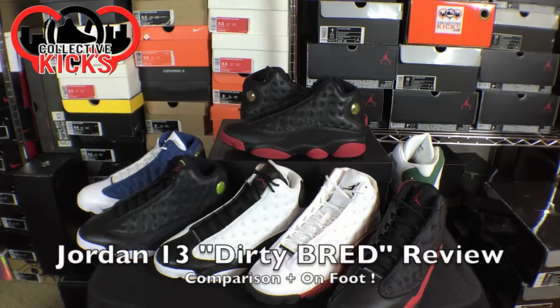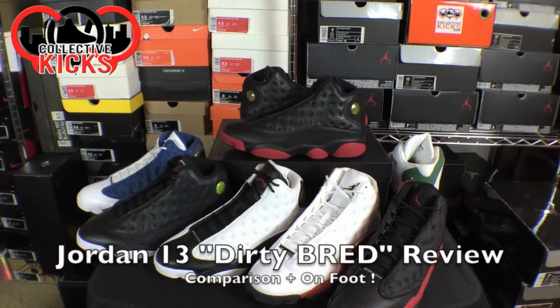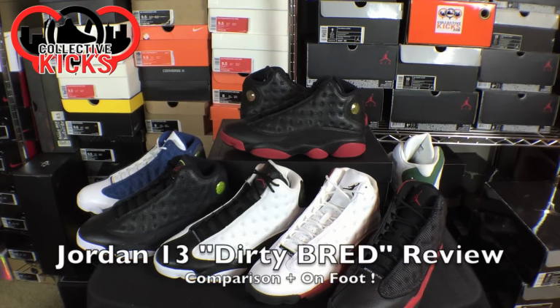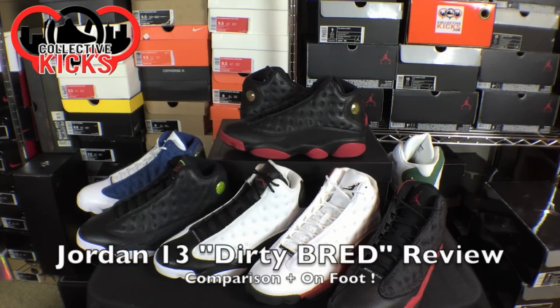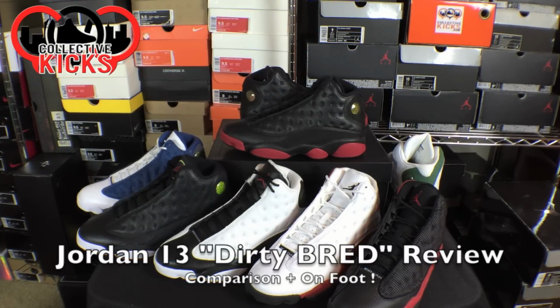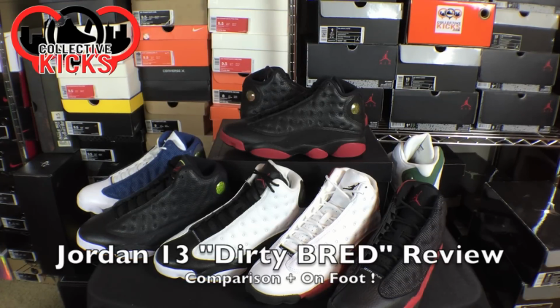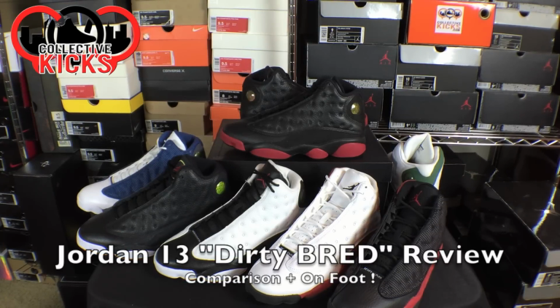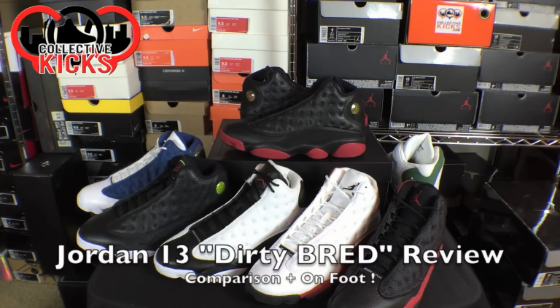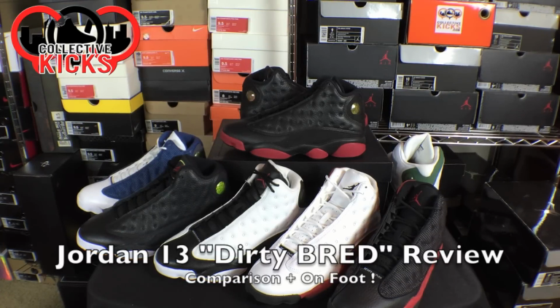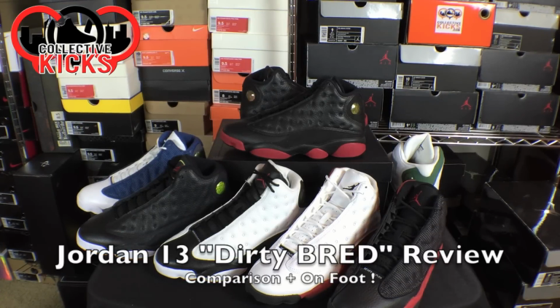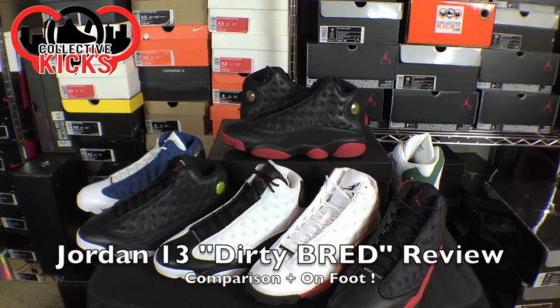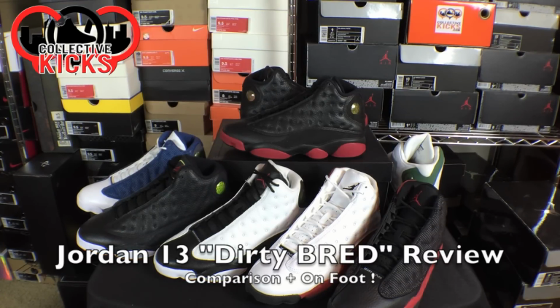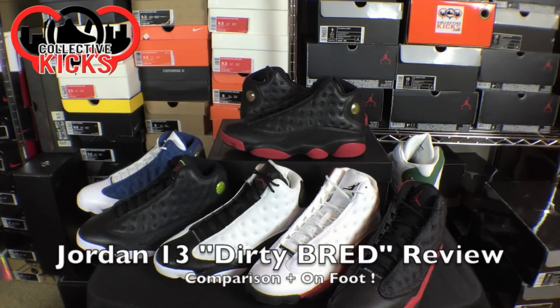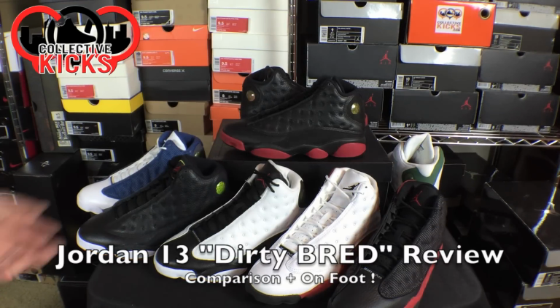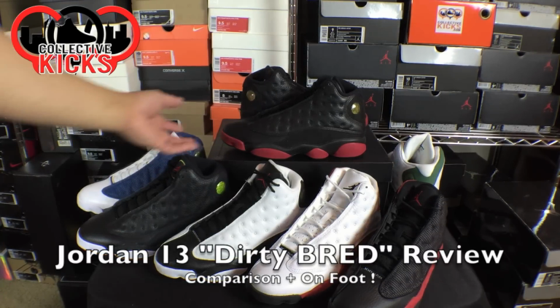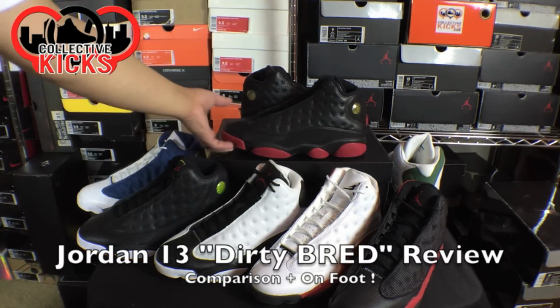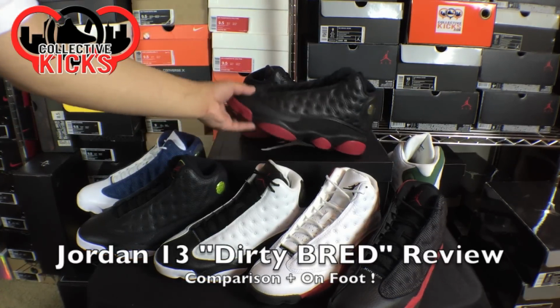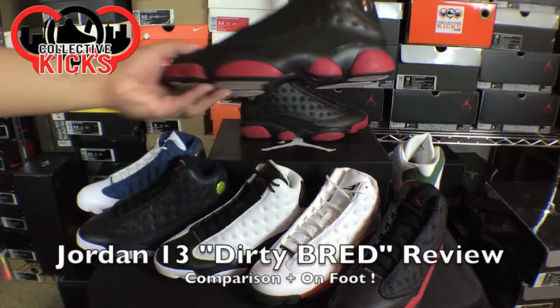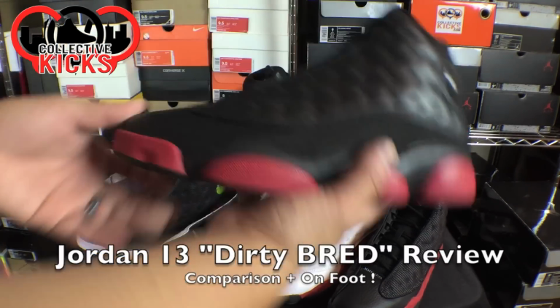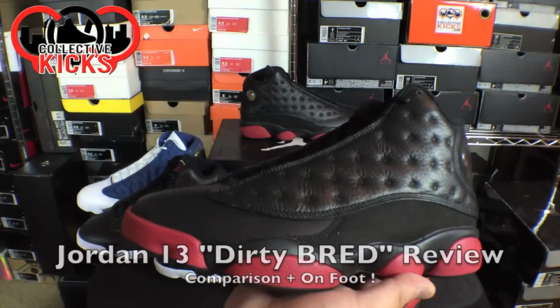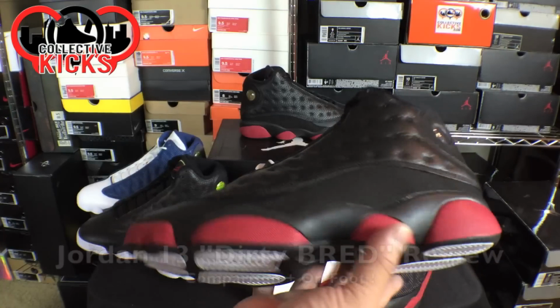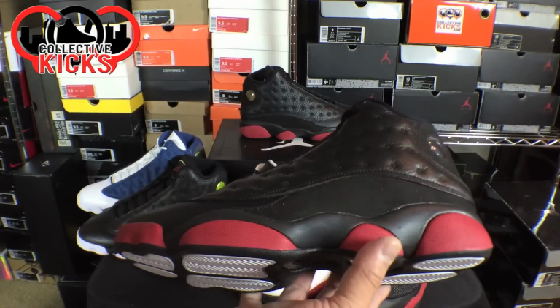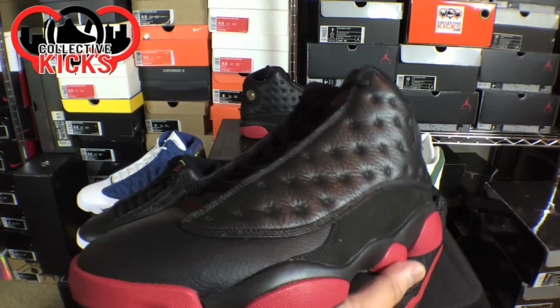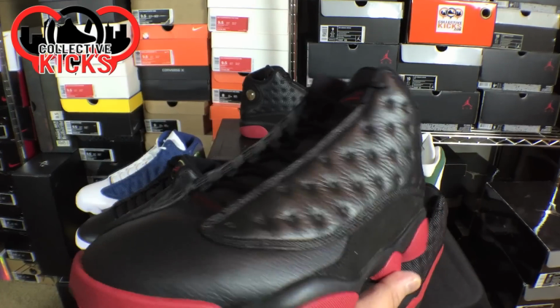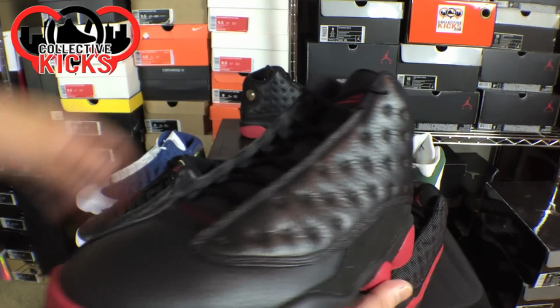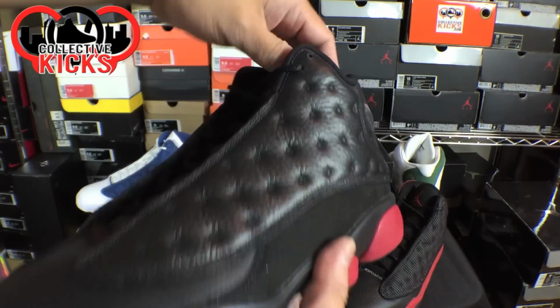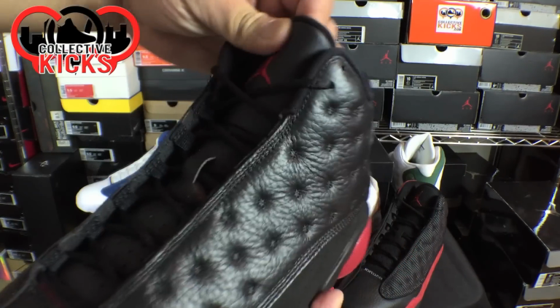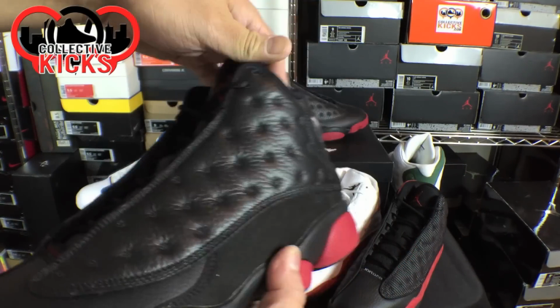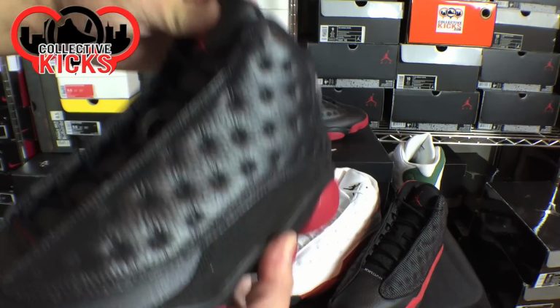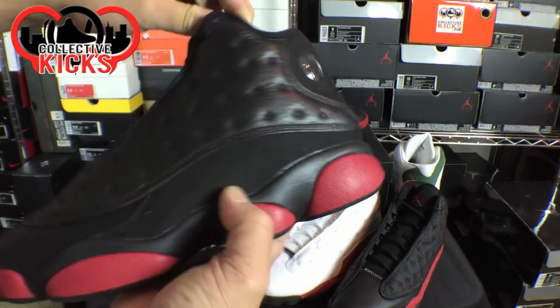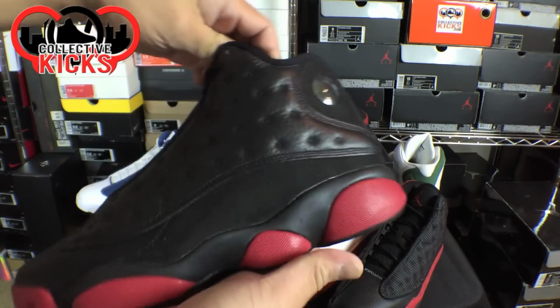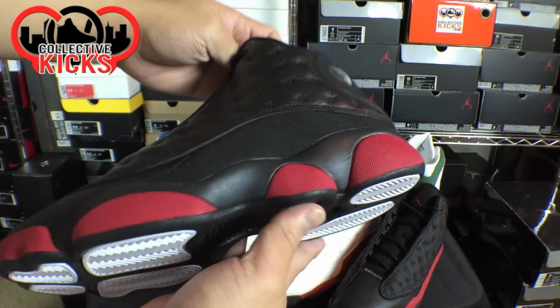Alright guys, what's going on? DJI here at CollectiveKicks.com. I wanted to bring you guys a detailed look and review of the dirty breads, I guess we're calling them, of the Air Jordan 13s.